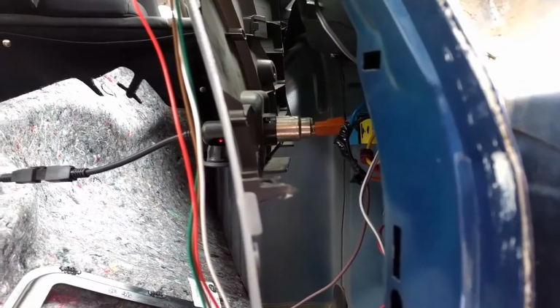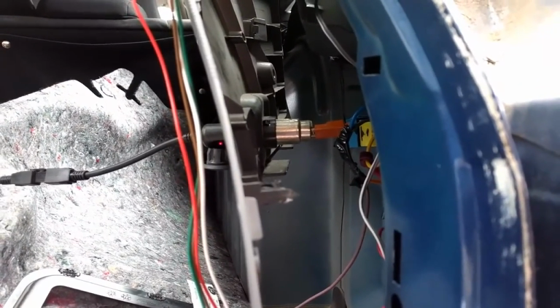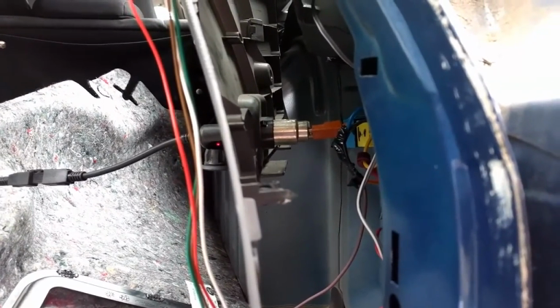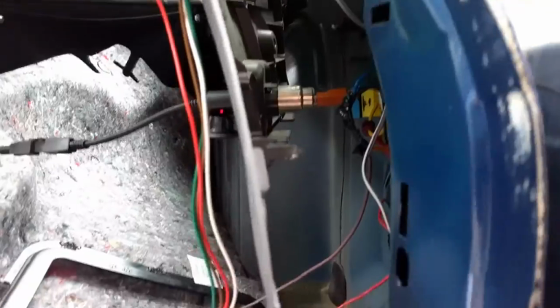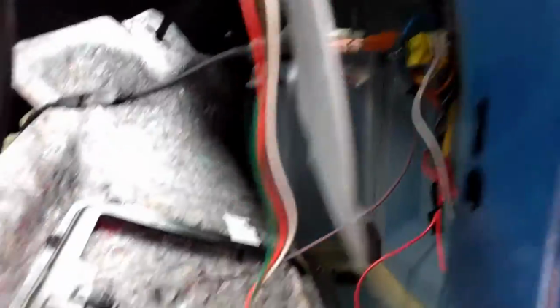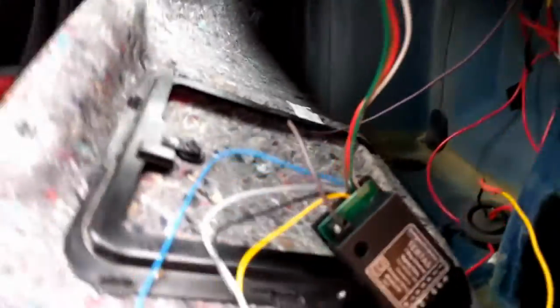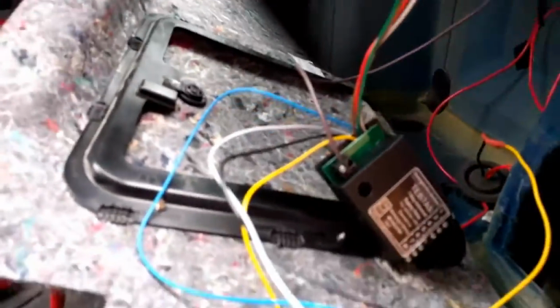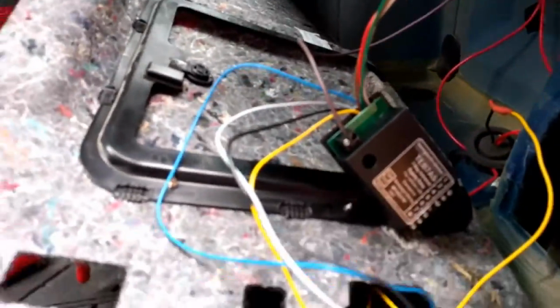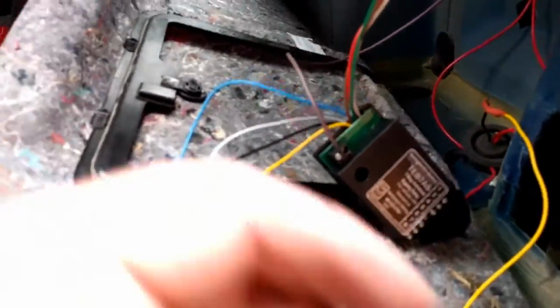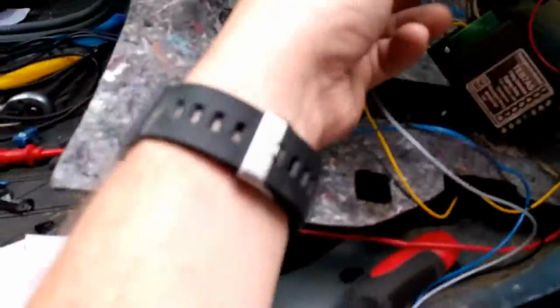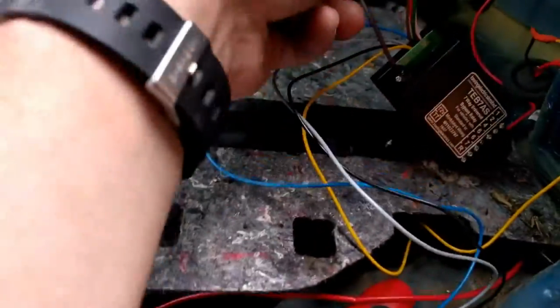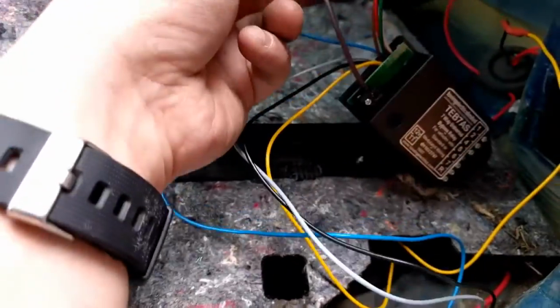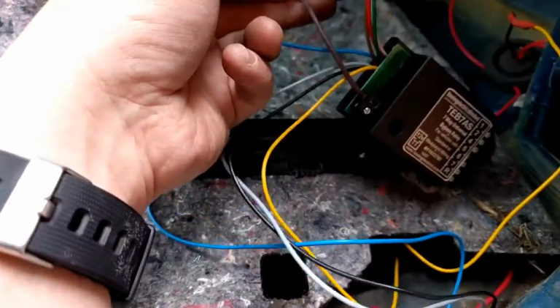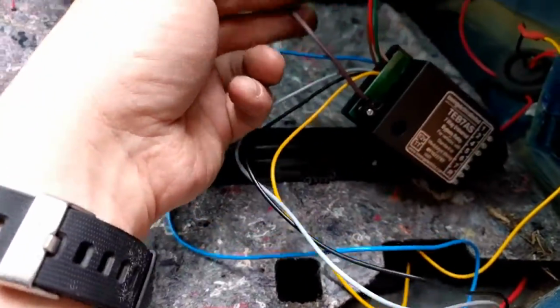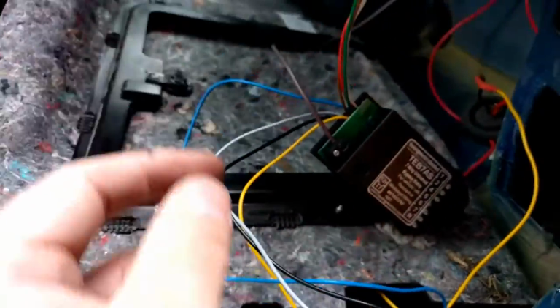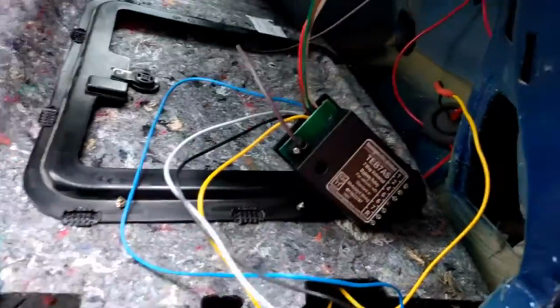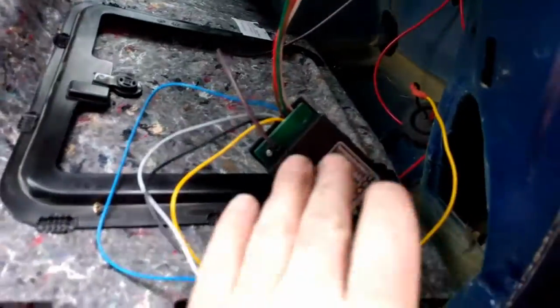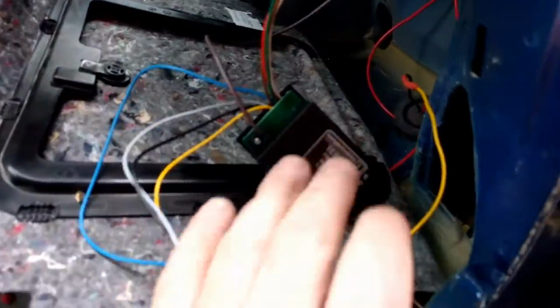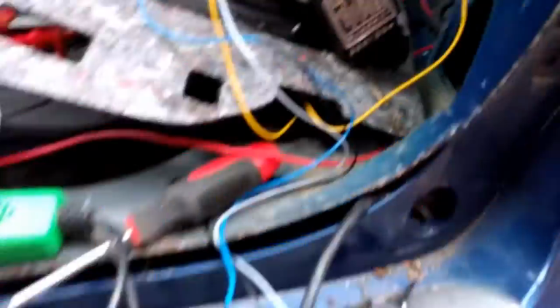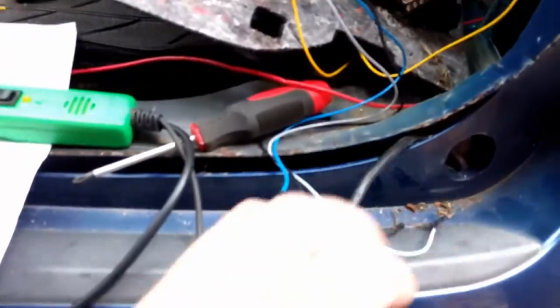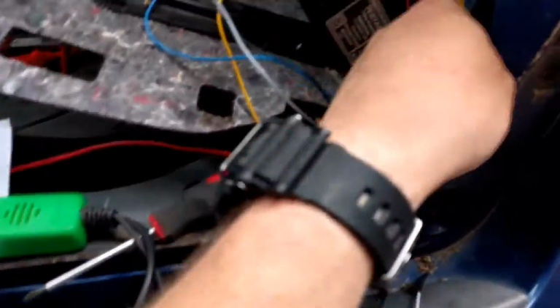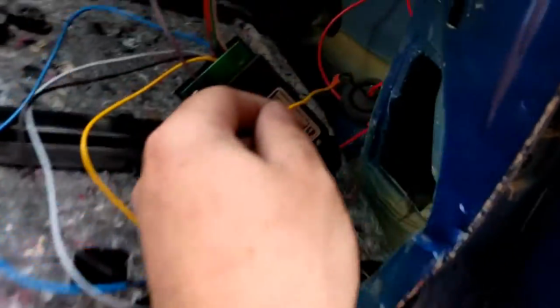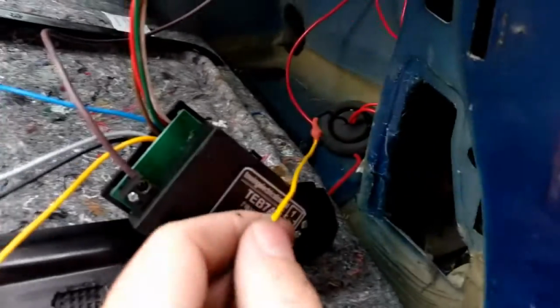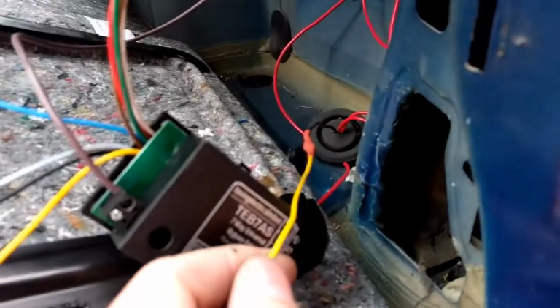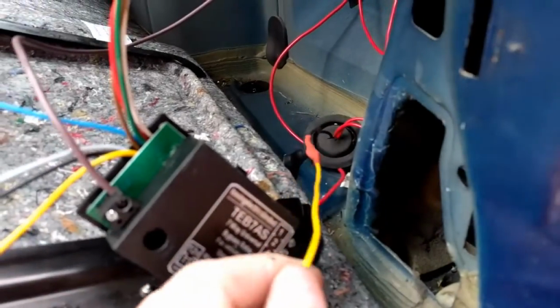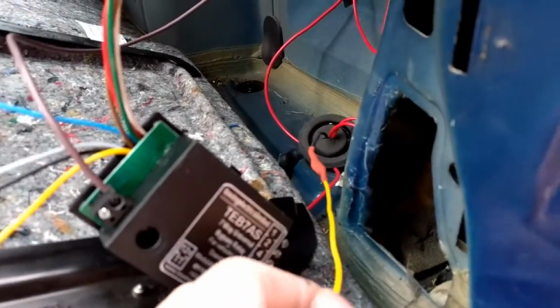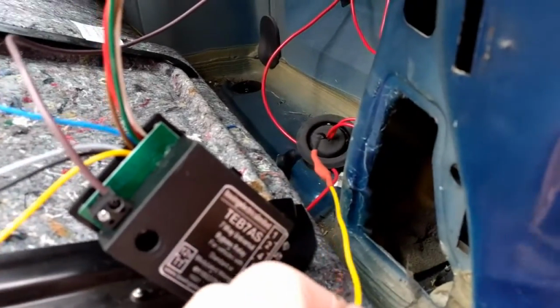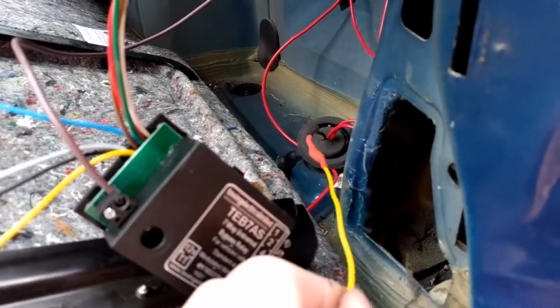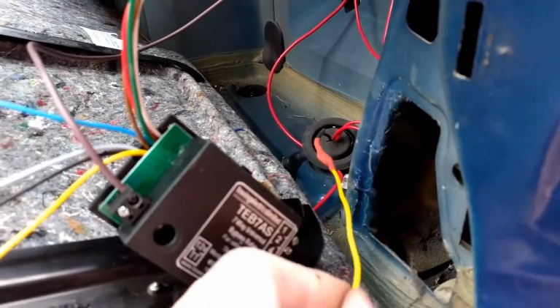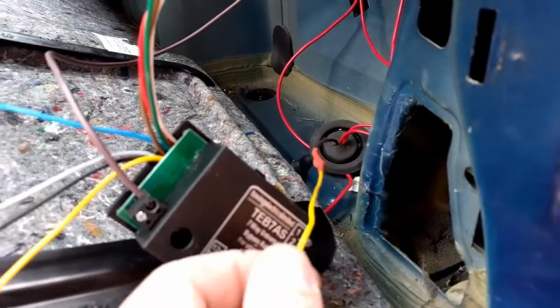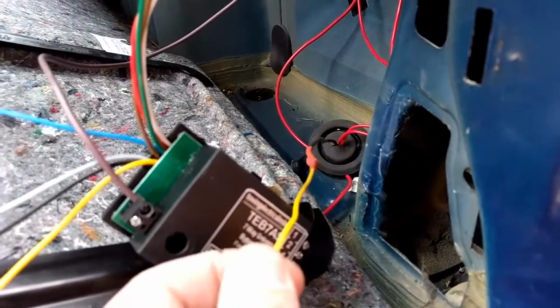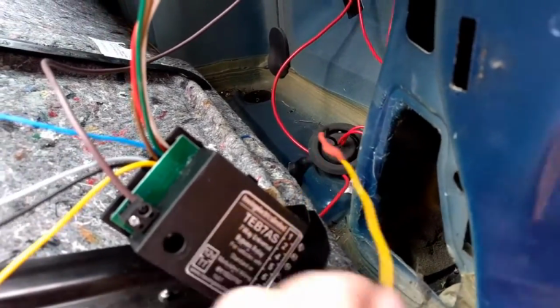That end's all soldered in — that's our main power feed. The other bit's all done, our right-hand indicator loops through to the other side, it's soldered in with heat shrink.